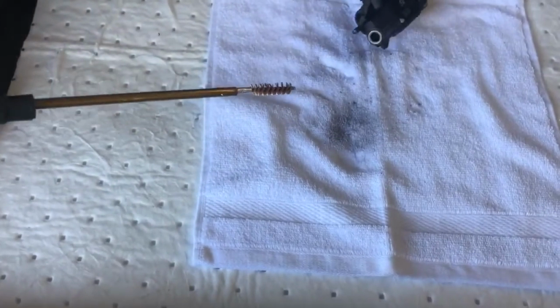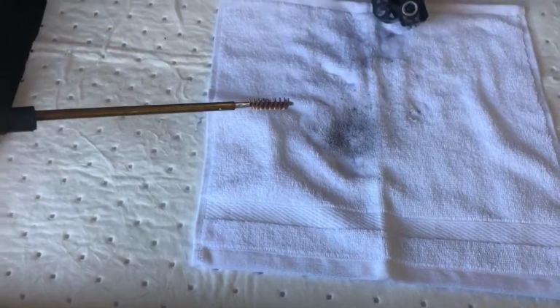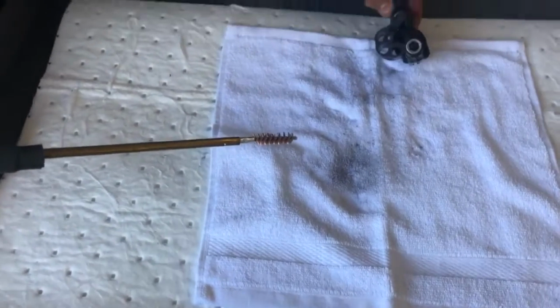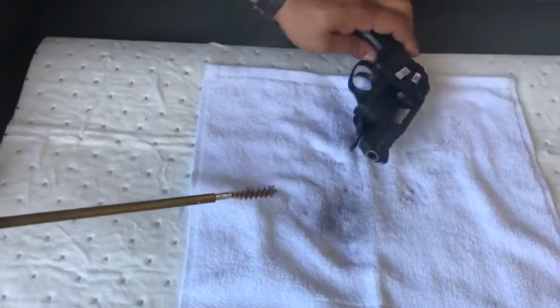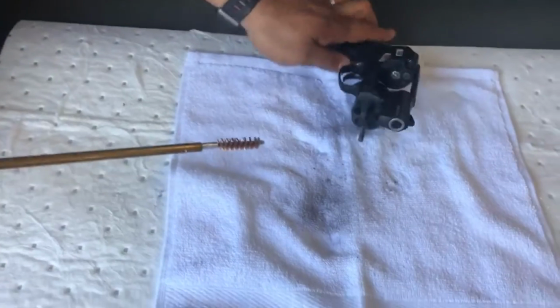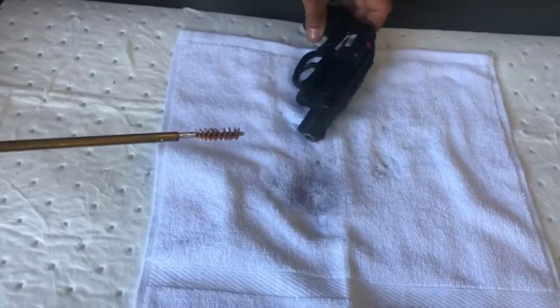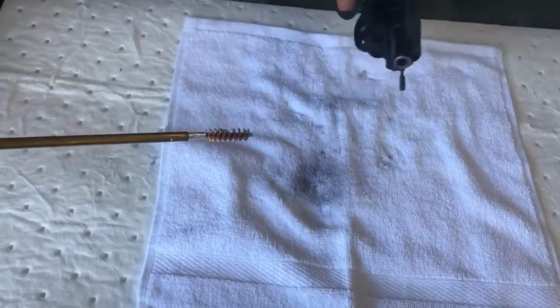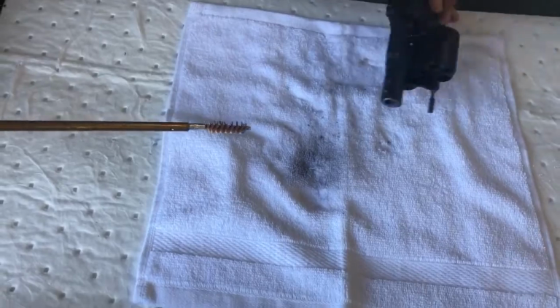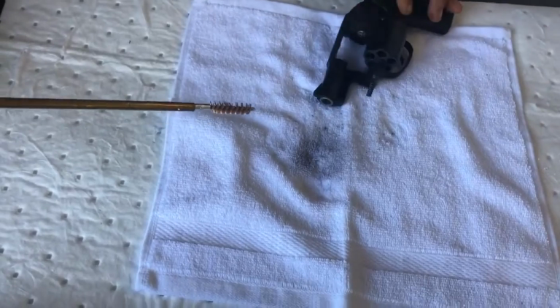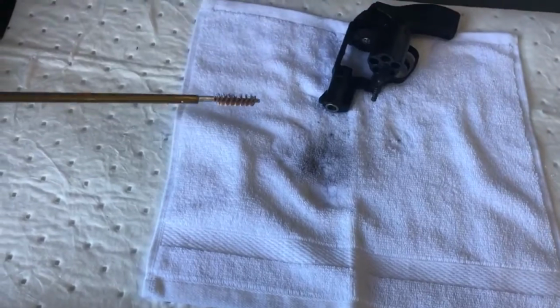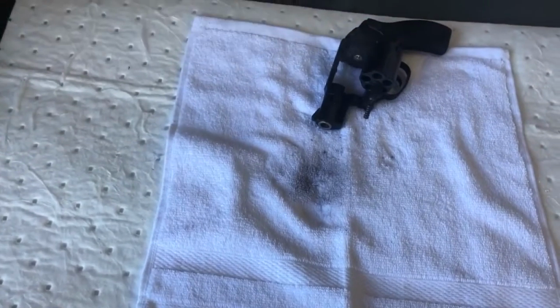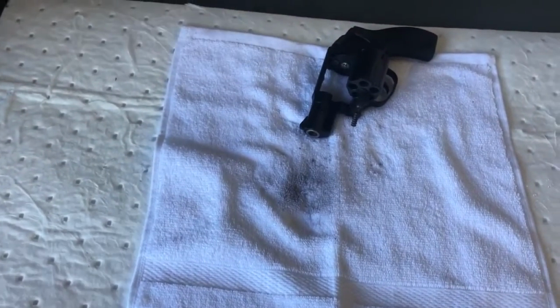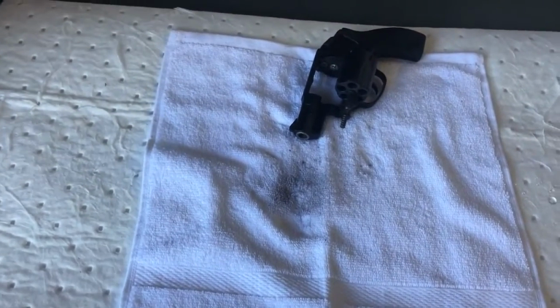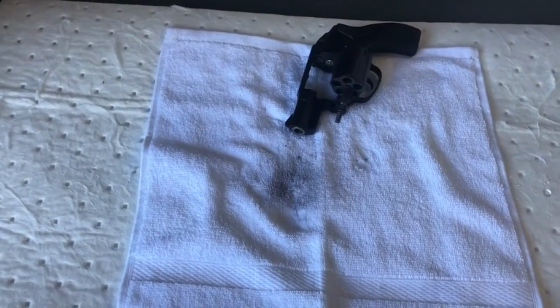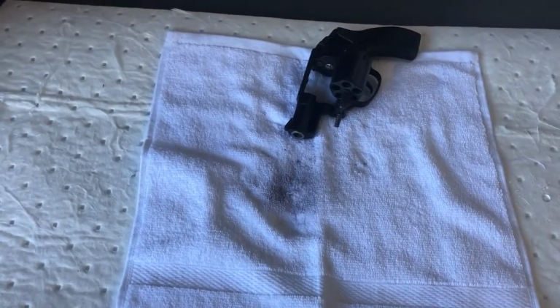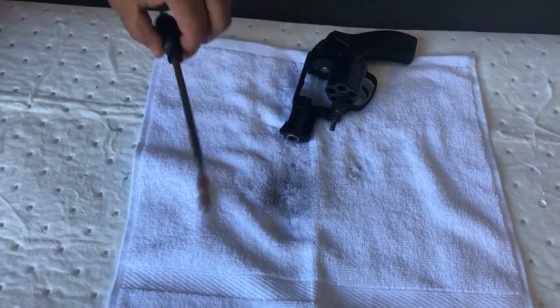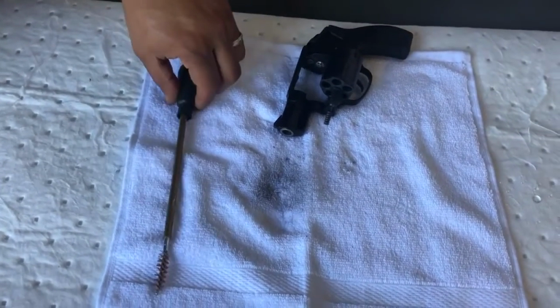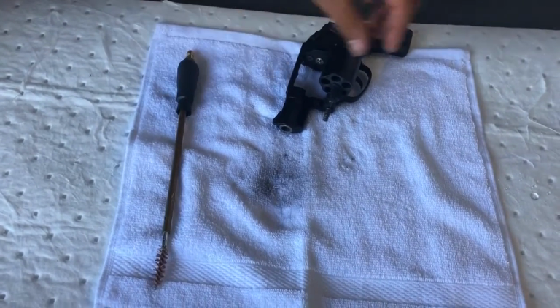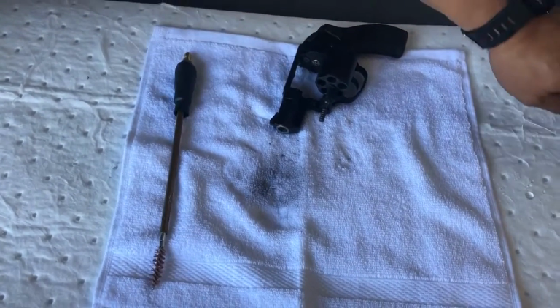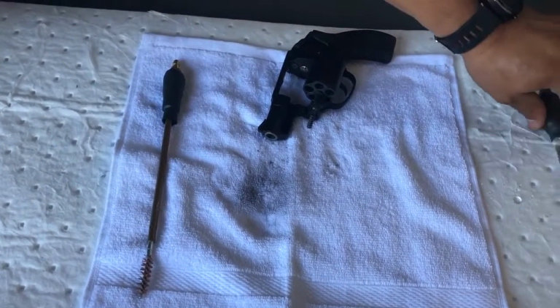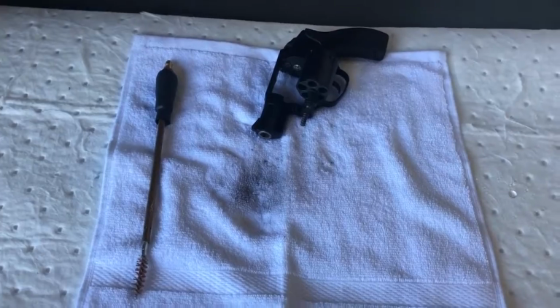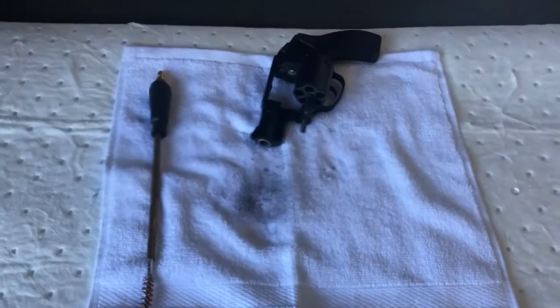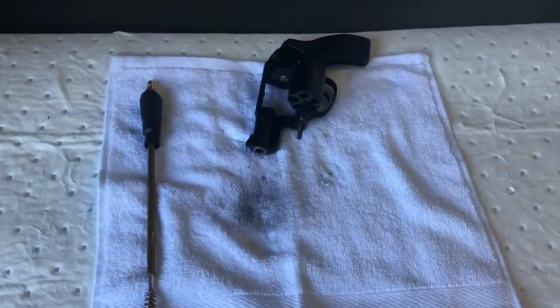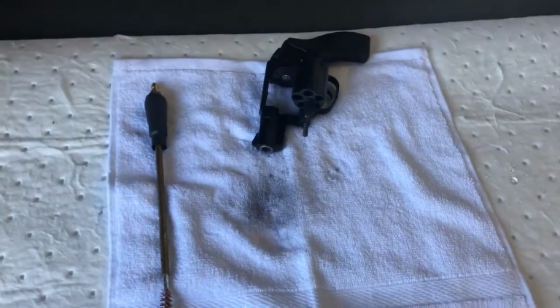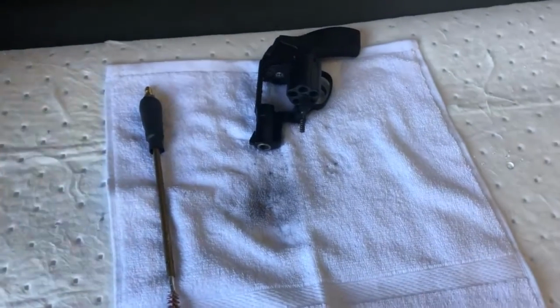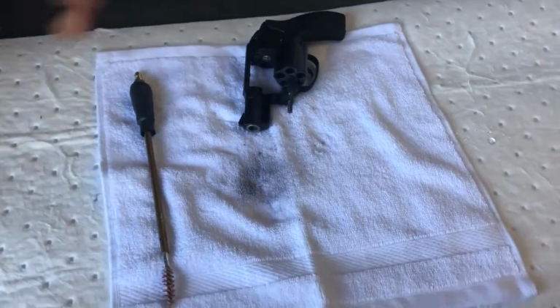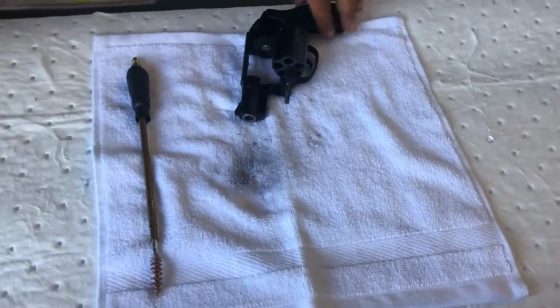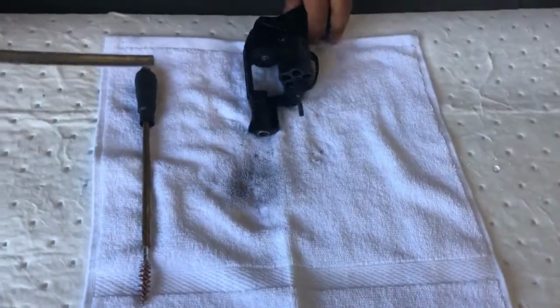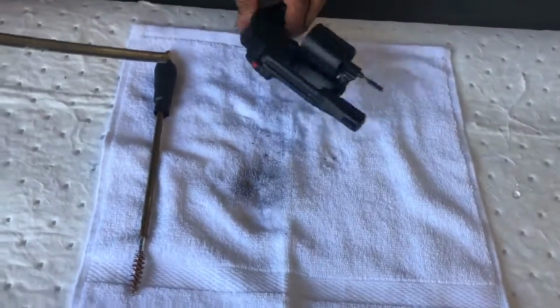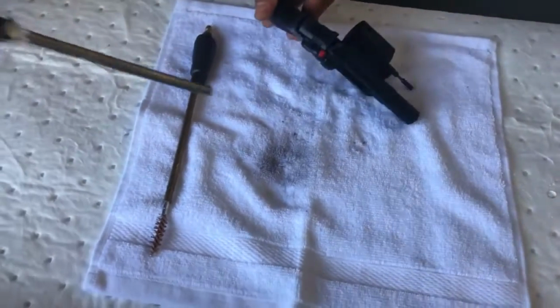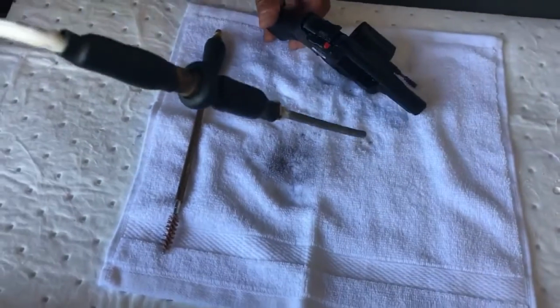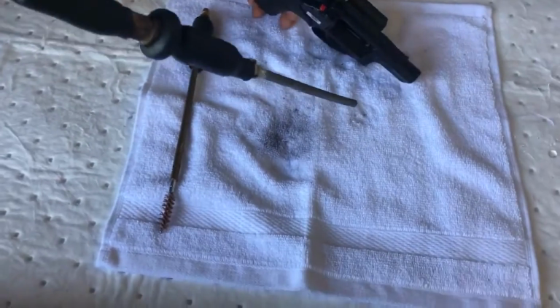Here we have 300 degrees, 300 PSI. It's hot and we should be using gloves. Now we're going to use the other extender to clean the outside.